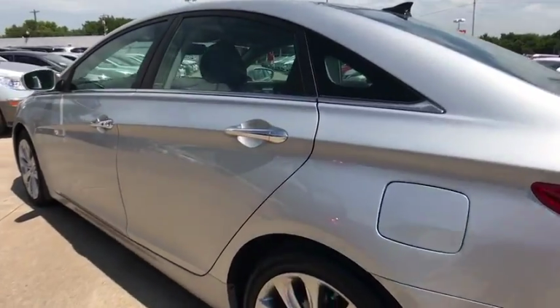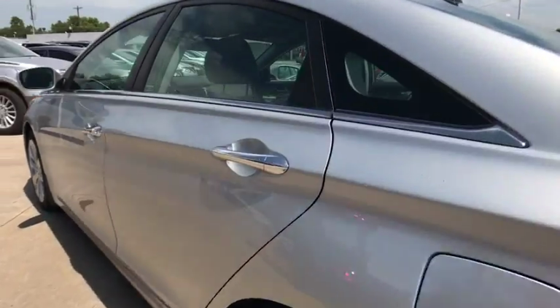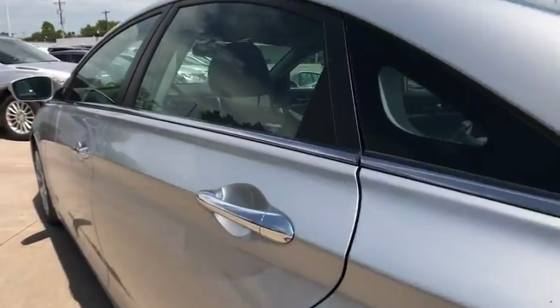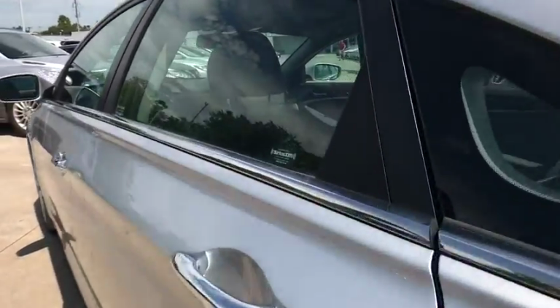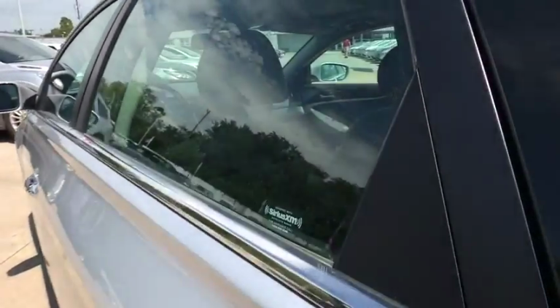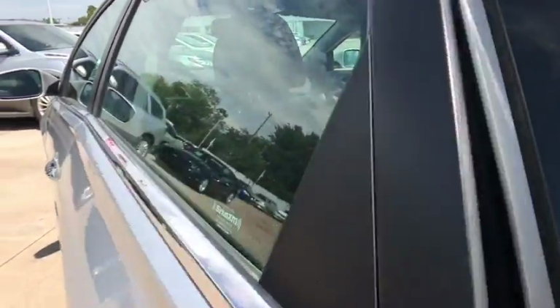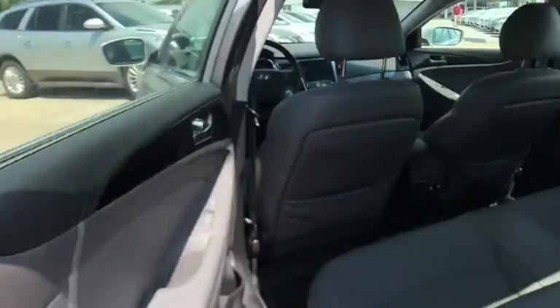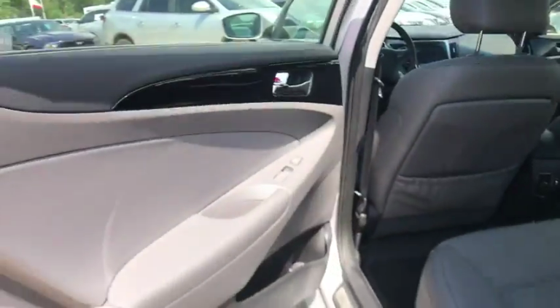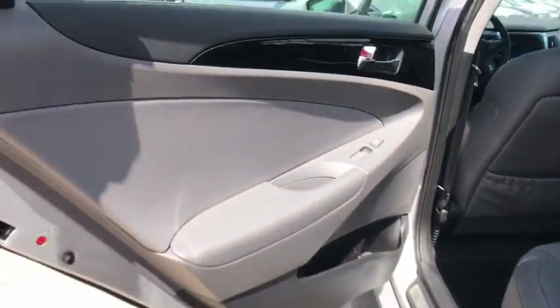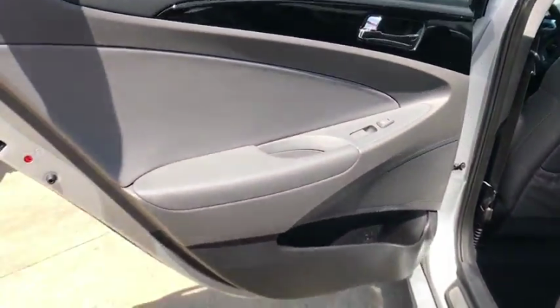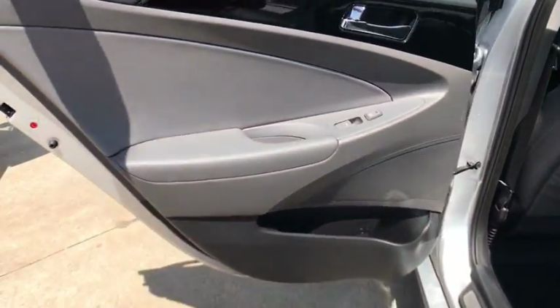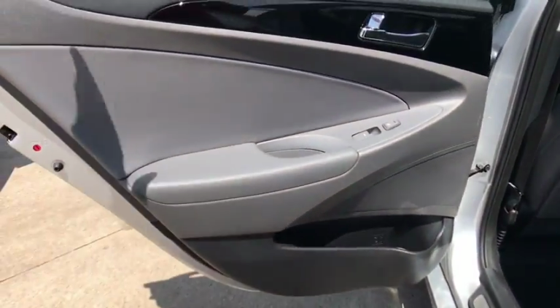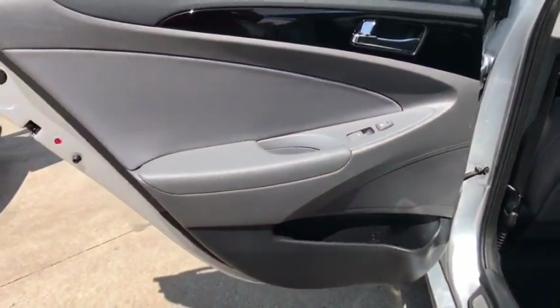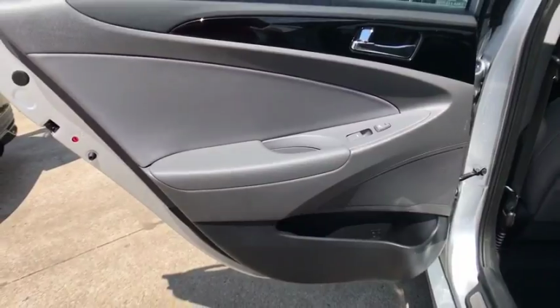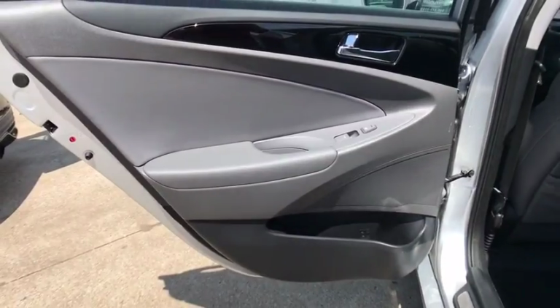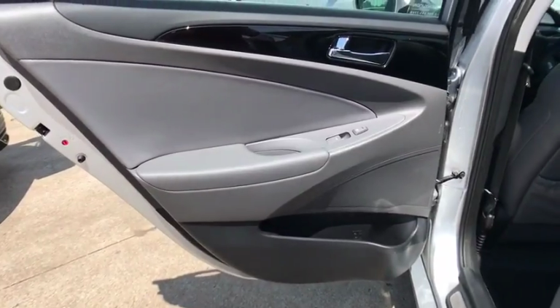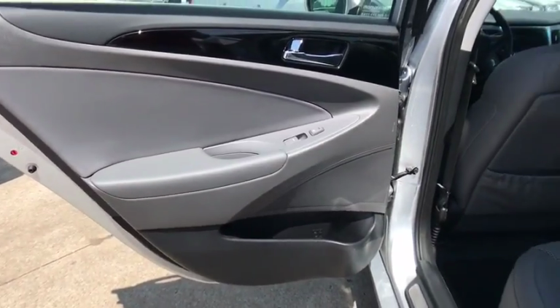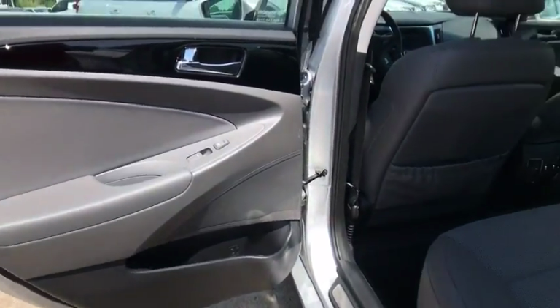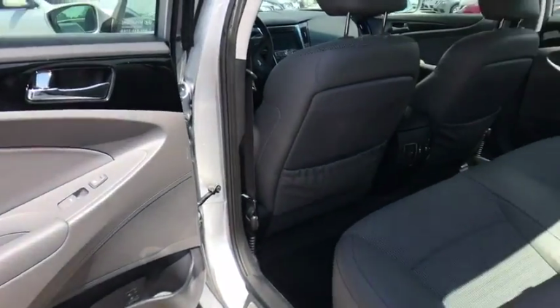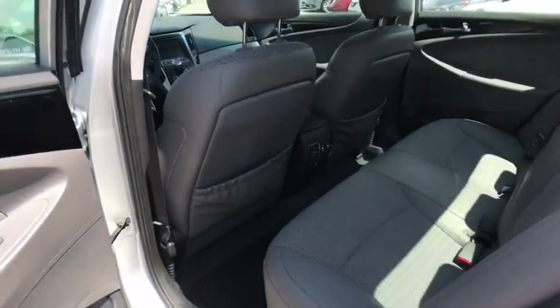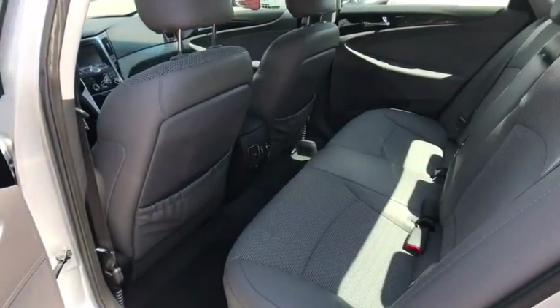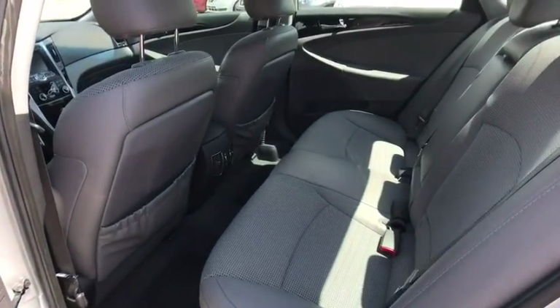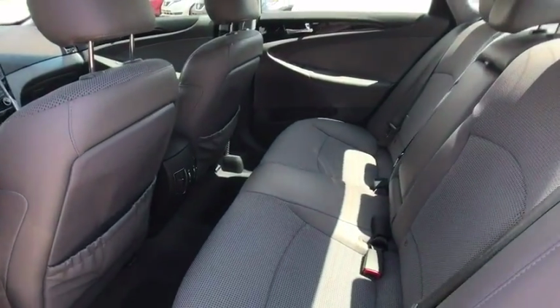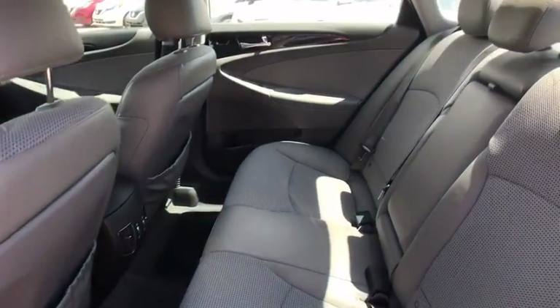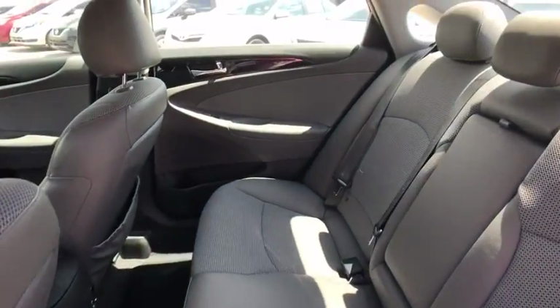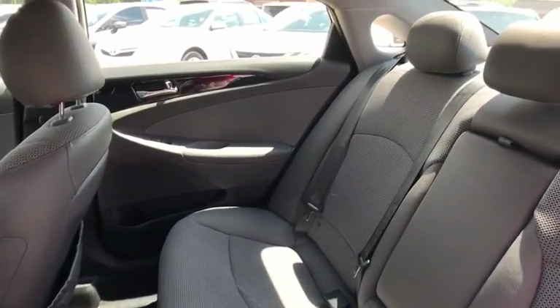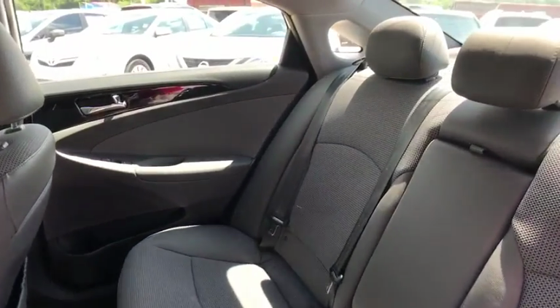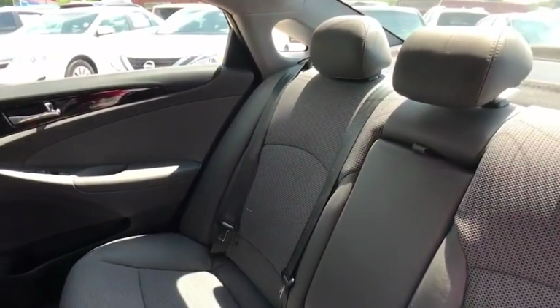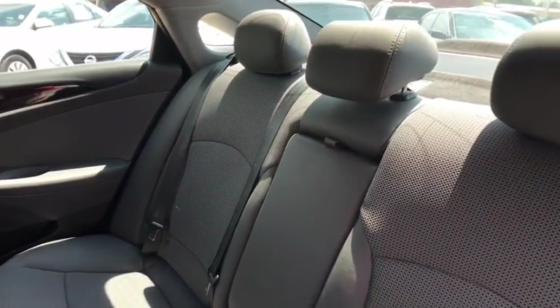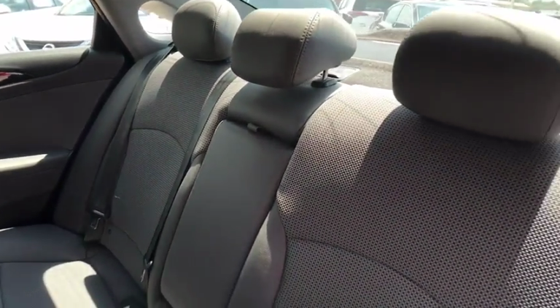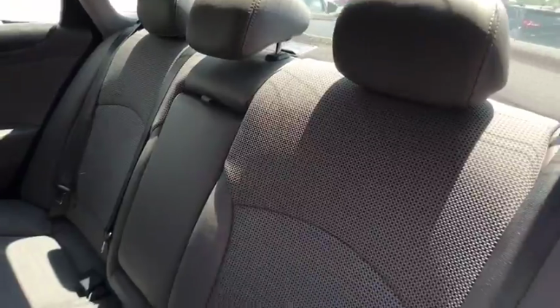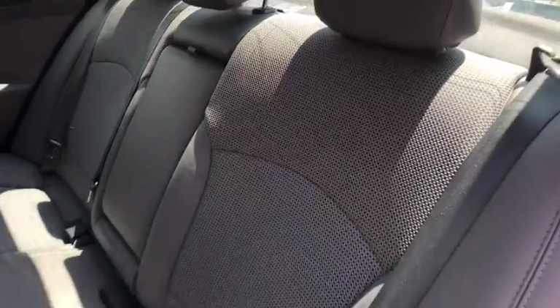Here are some of this vehicle's great options: stability control, traction control, keyless entry, steering wheel audio controls, anti-lock braking system, and Bluetooth.